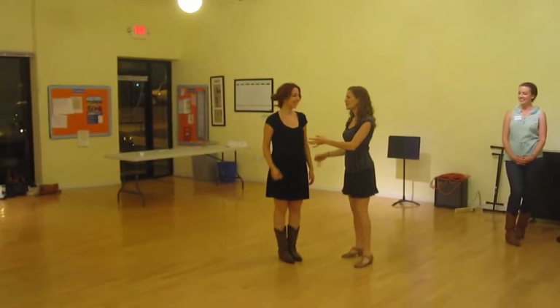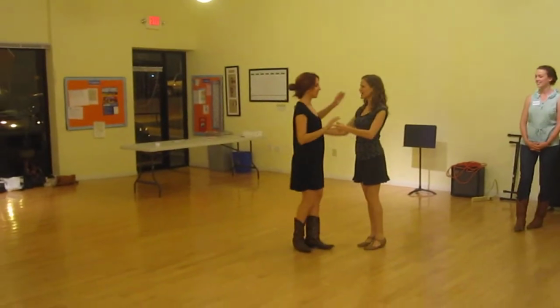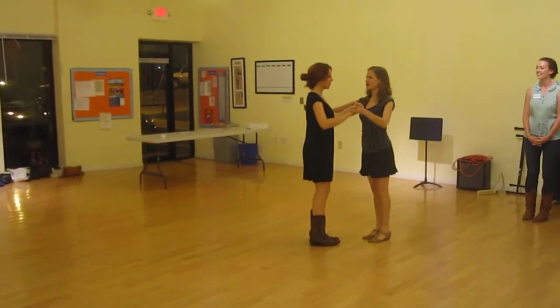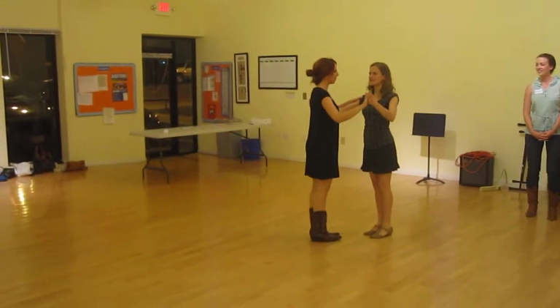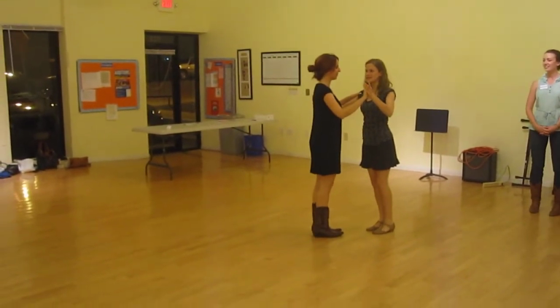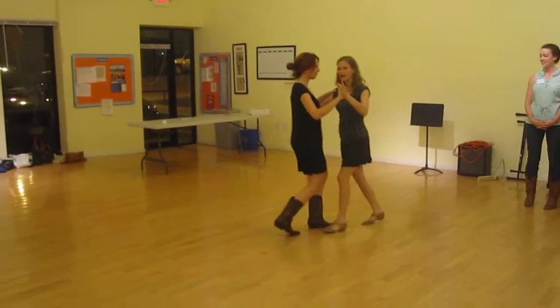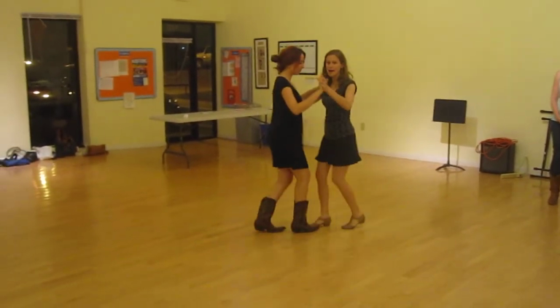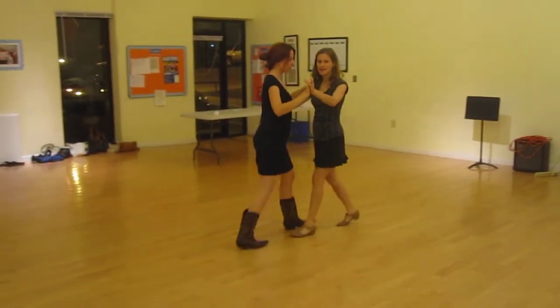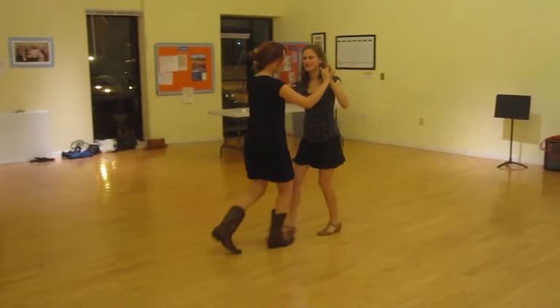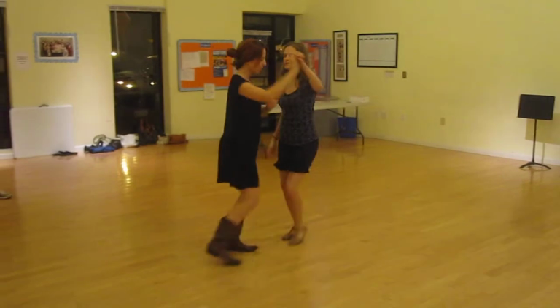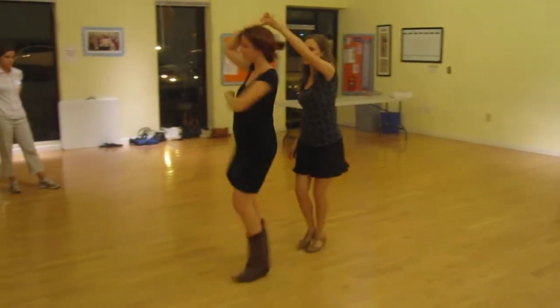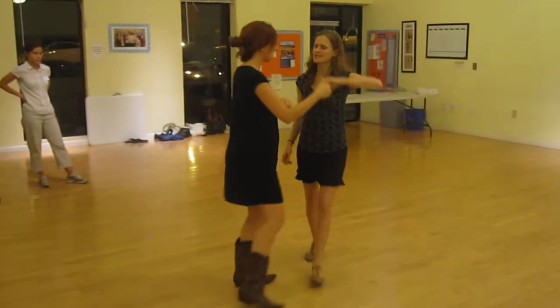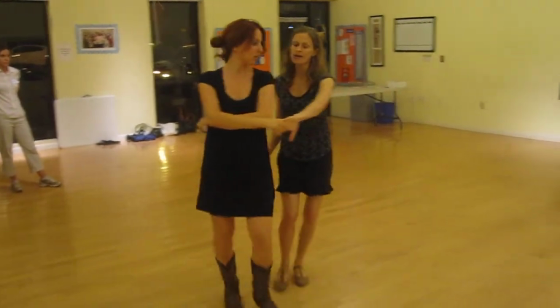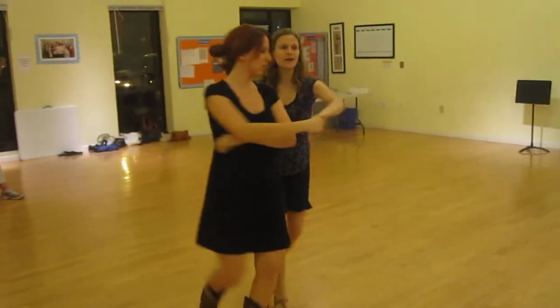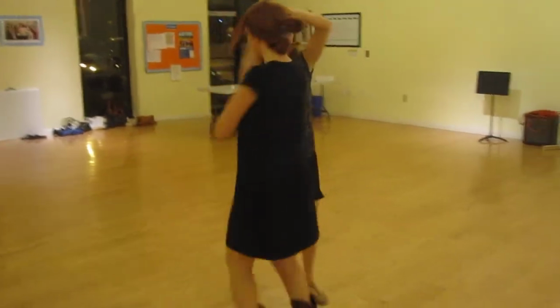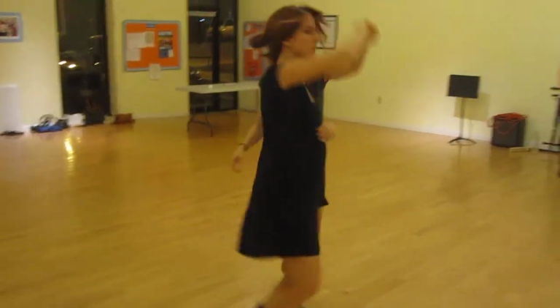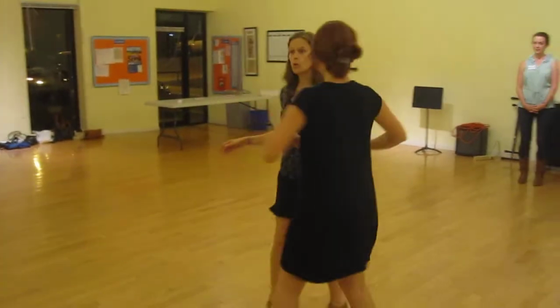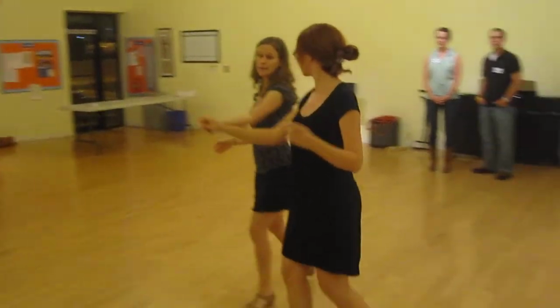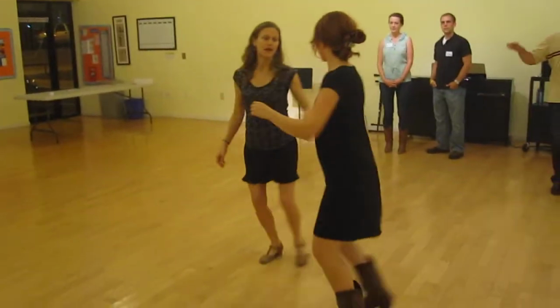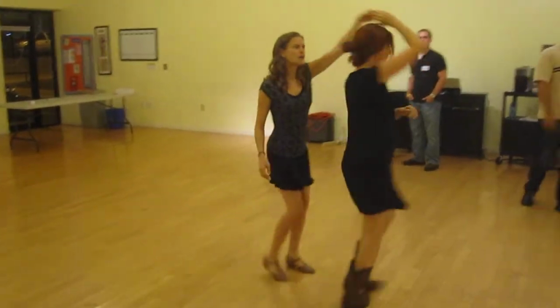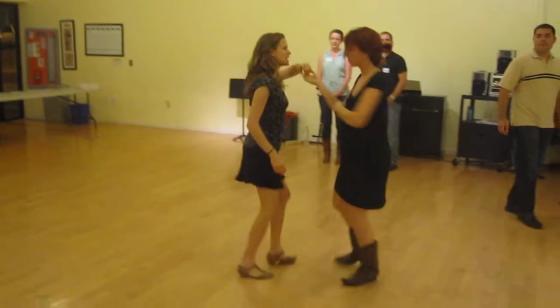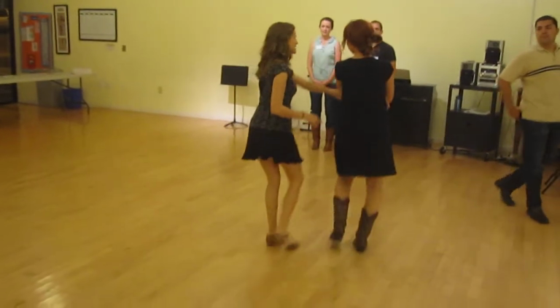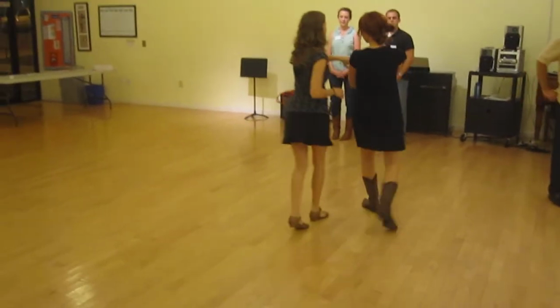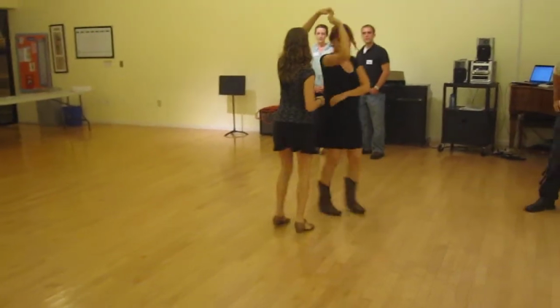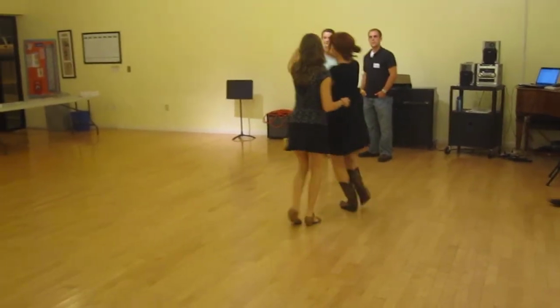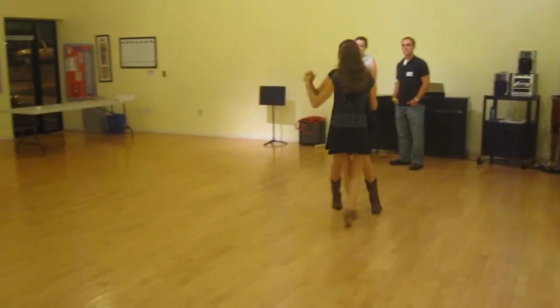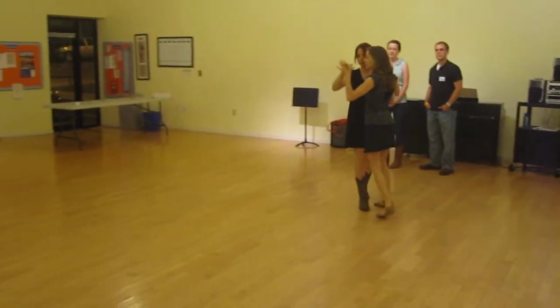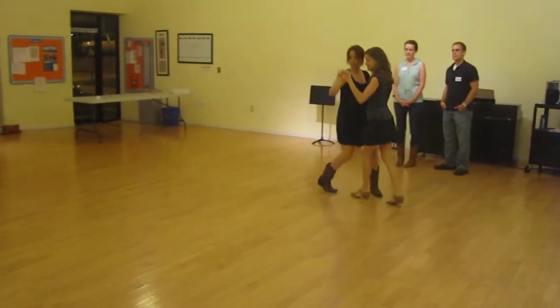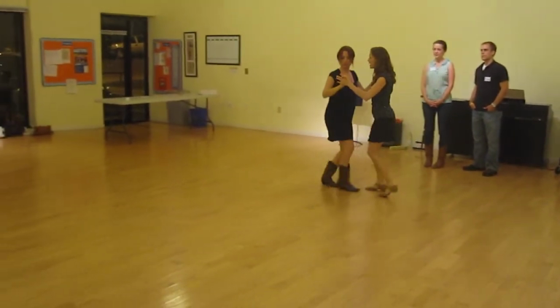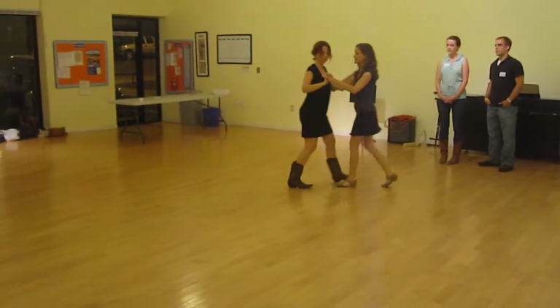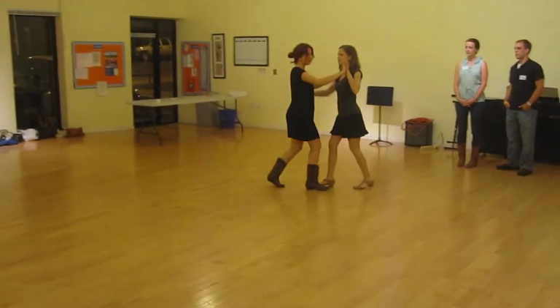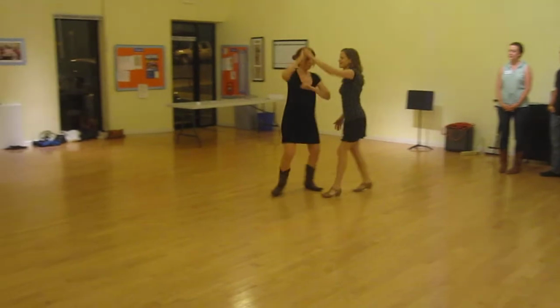So we're going to try to recall what we did. We took our wrap from last week, which was quick, quick, slow, slow, quick, quick, open up, unwind, back to the wrap, and then exit. We did several exits from the wrap last time, so you can watch that video.